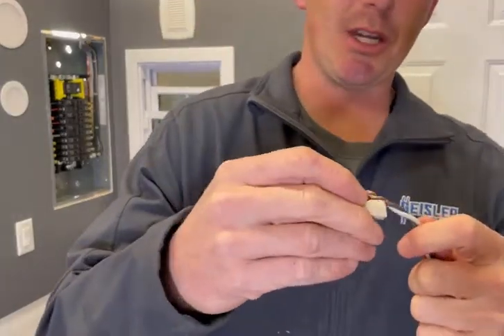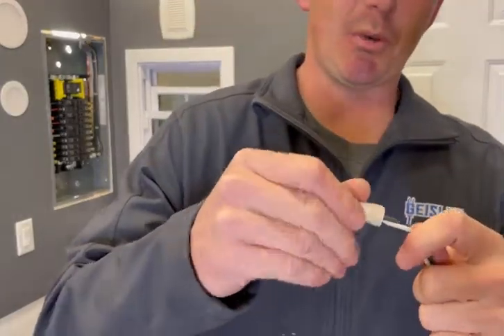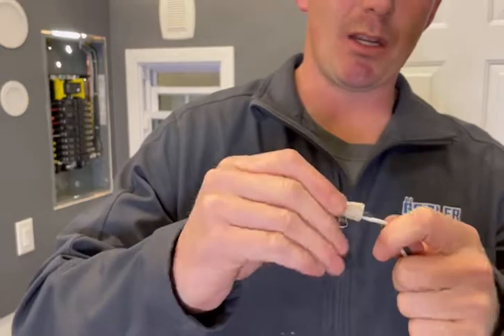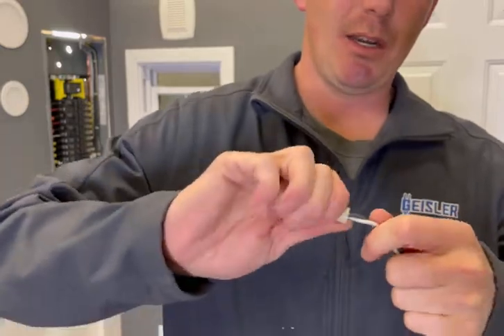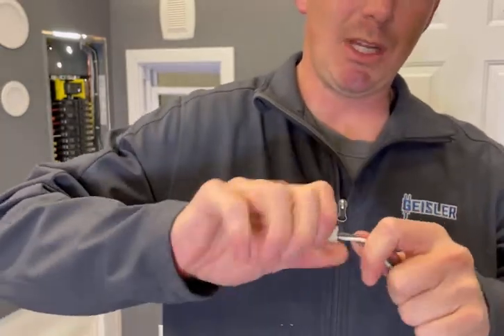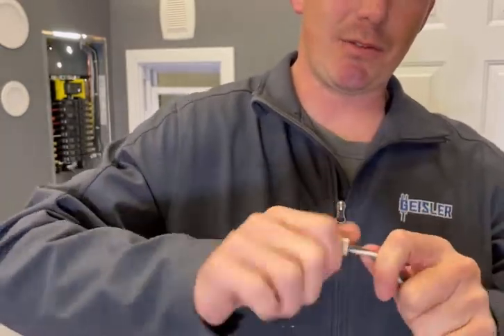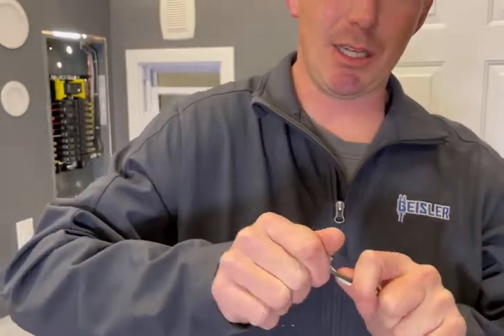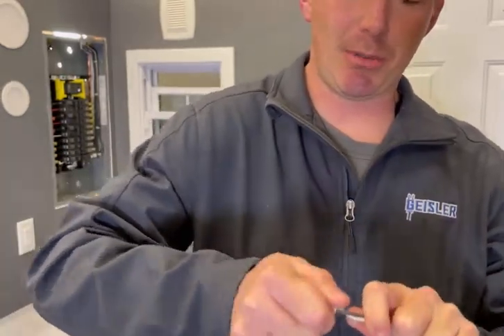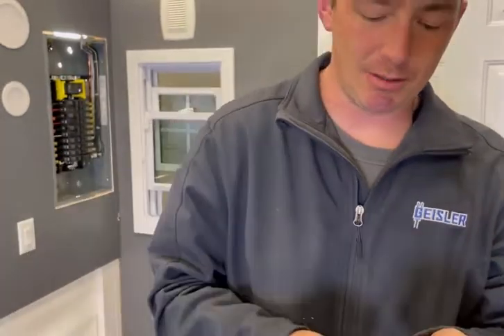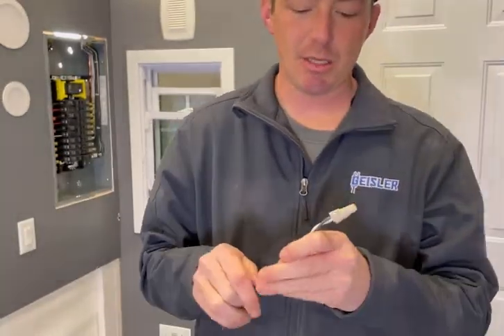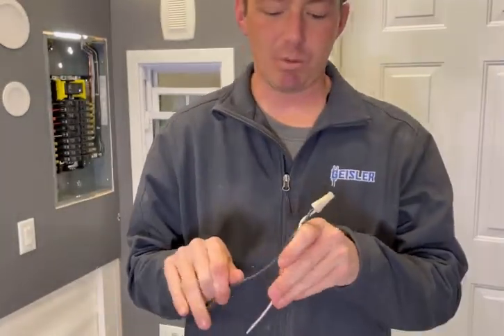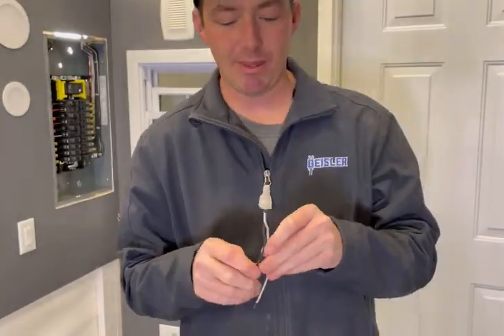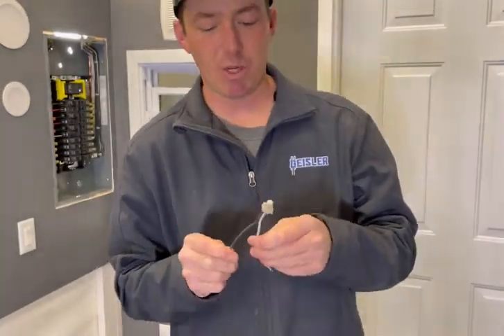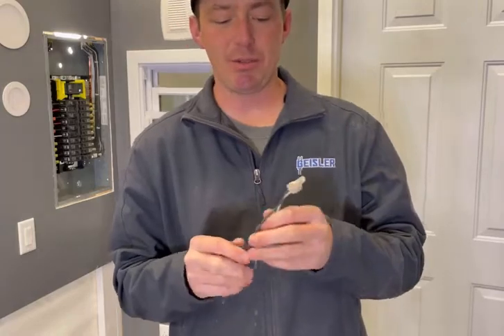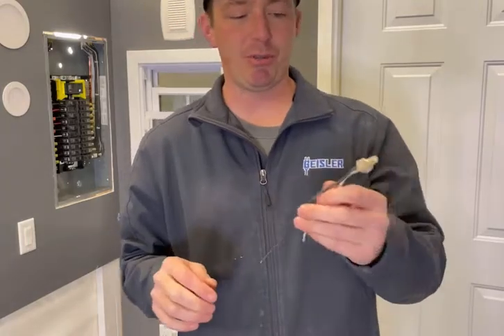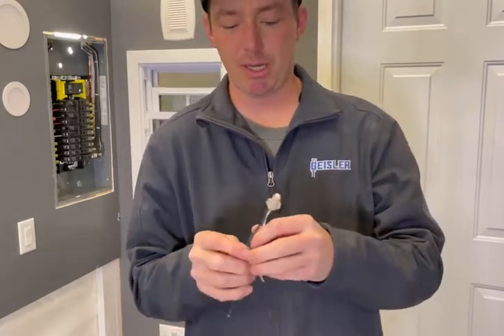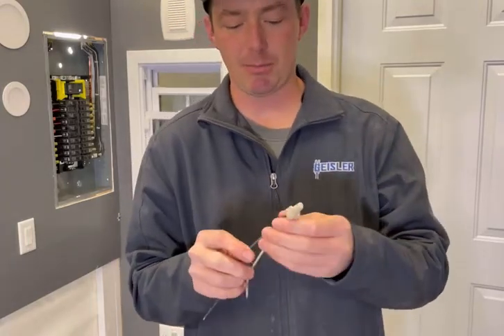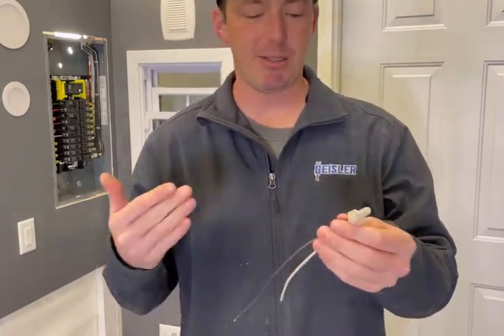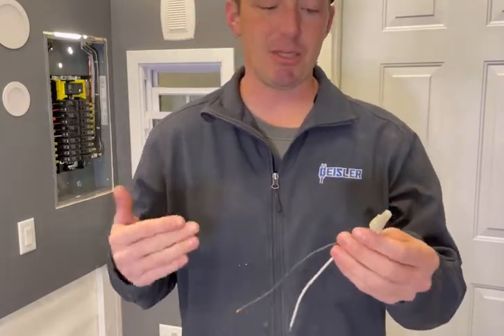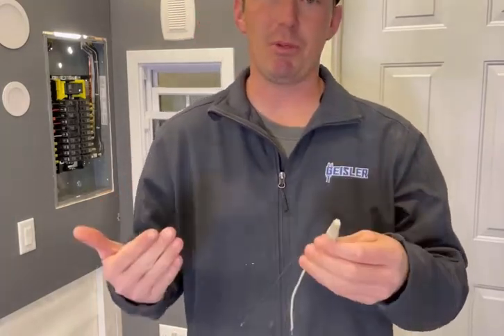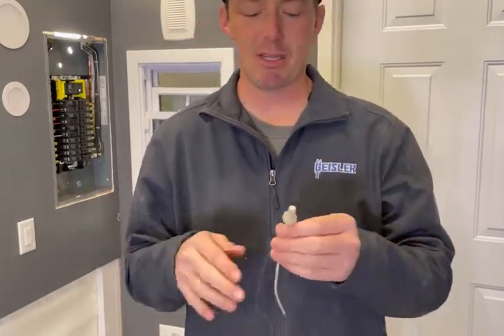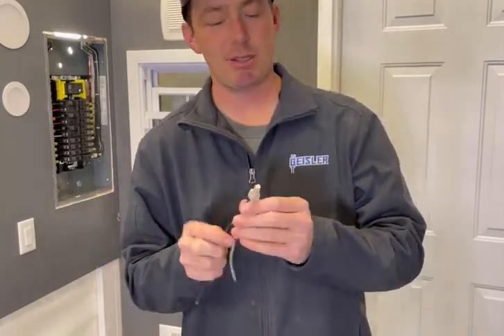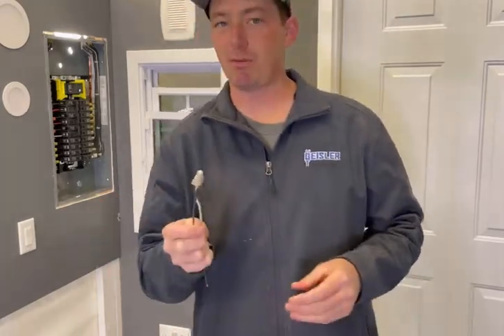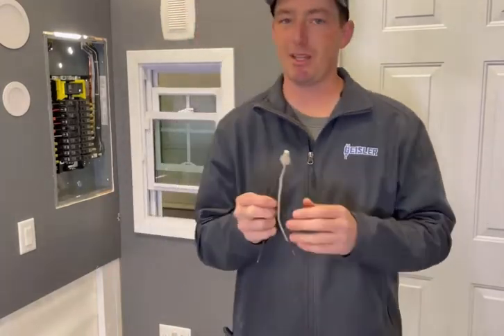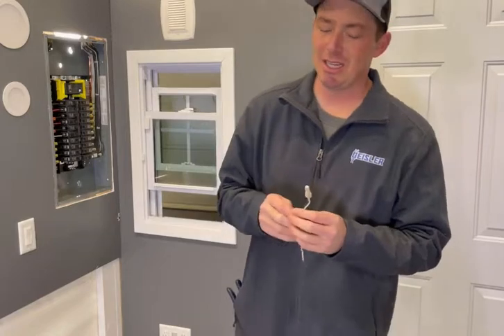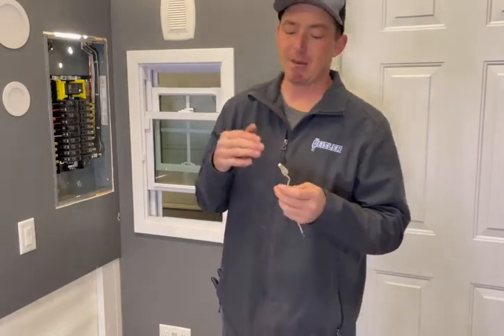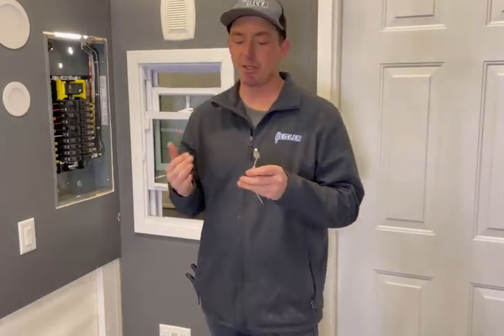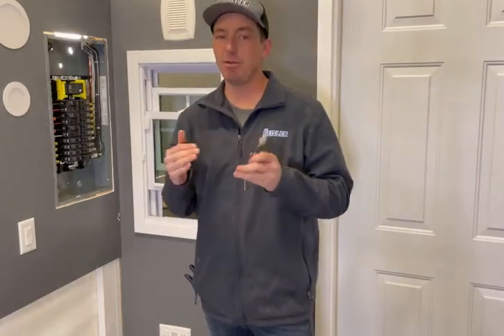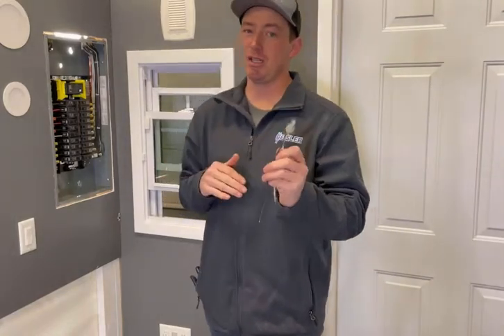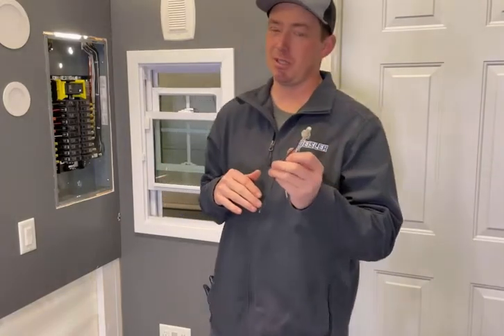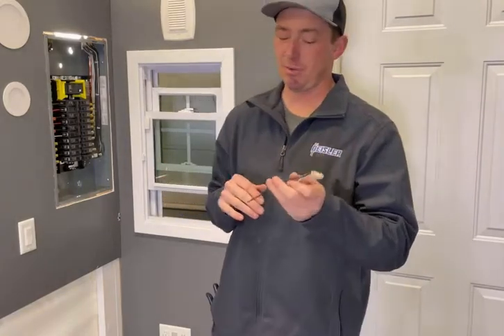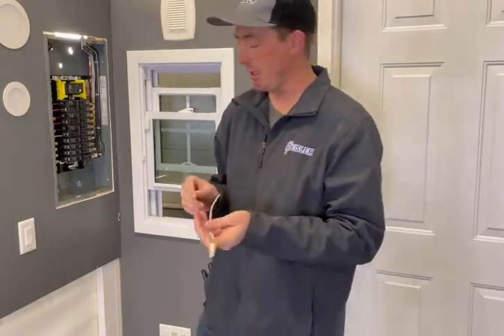That's called pre-twisting. Now you just put the wire nut on there, more or less just for insulation purposes. So that's one way. This is what I used to approve of — I still would approve of it in a pinch, there's nothing wrong with it — but I'm going to show you a few cons with this method once I get done.